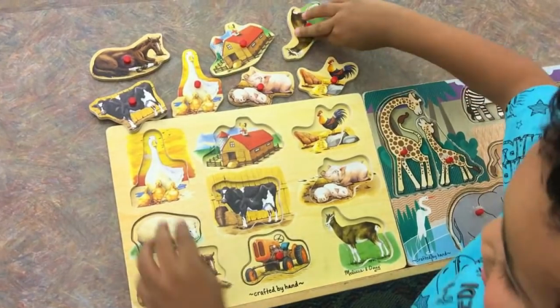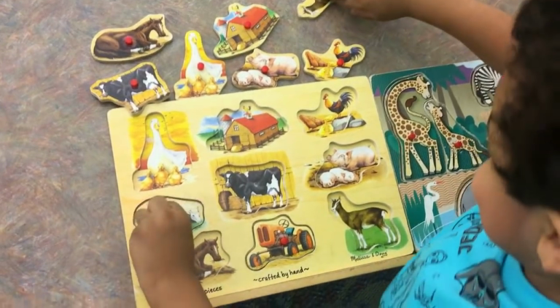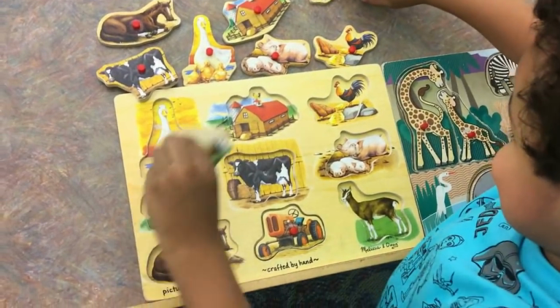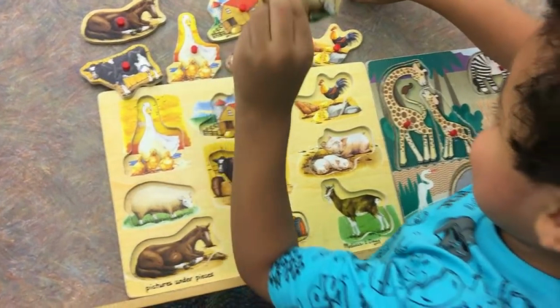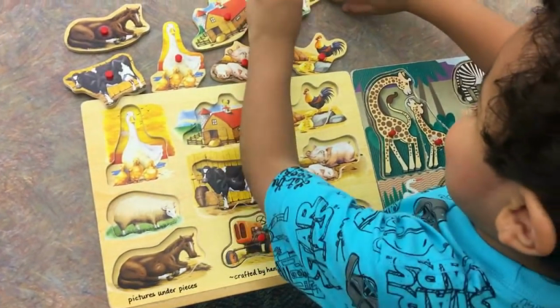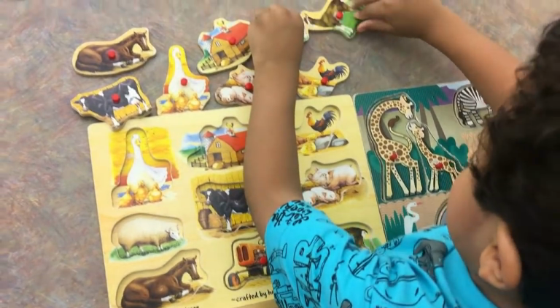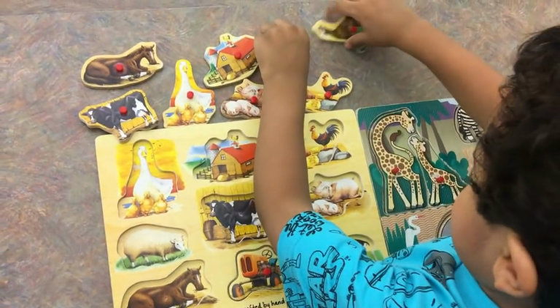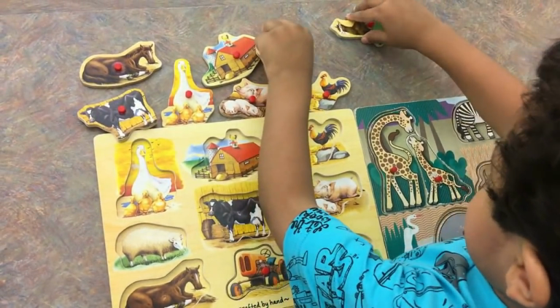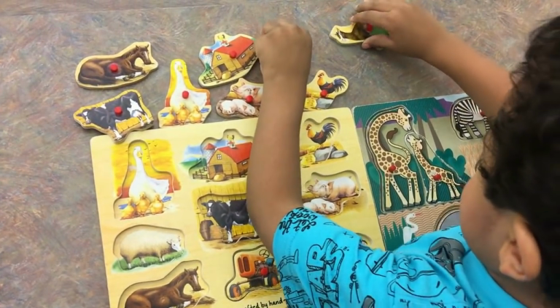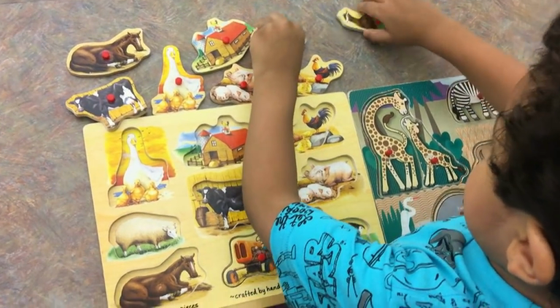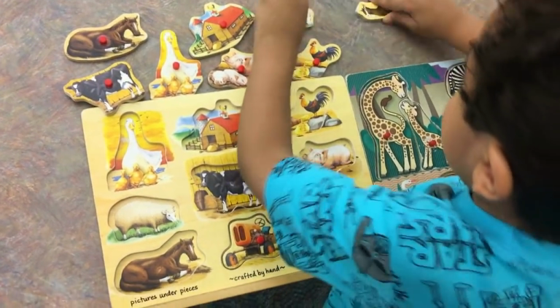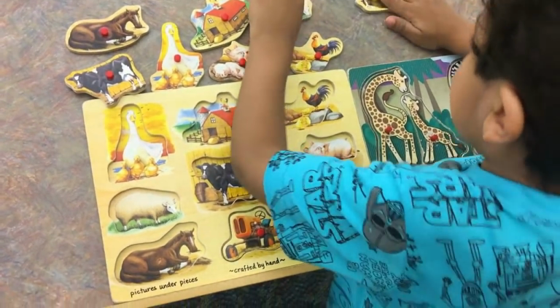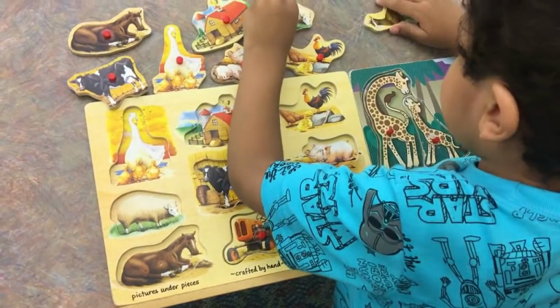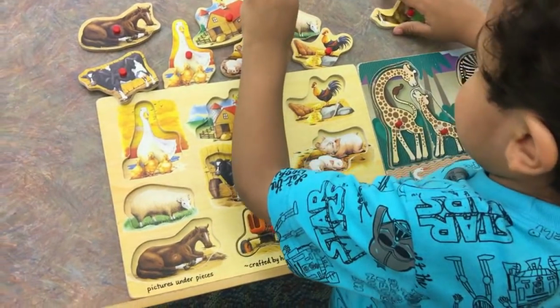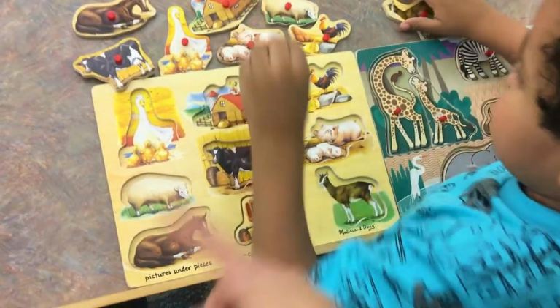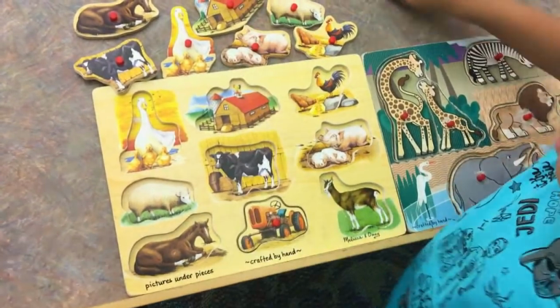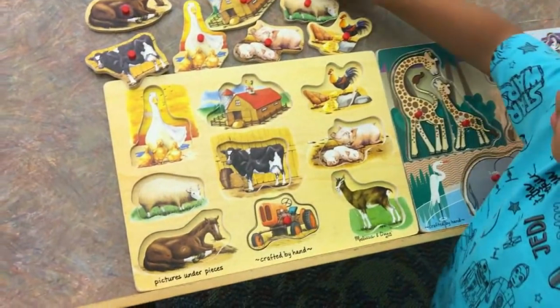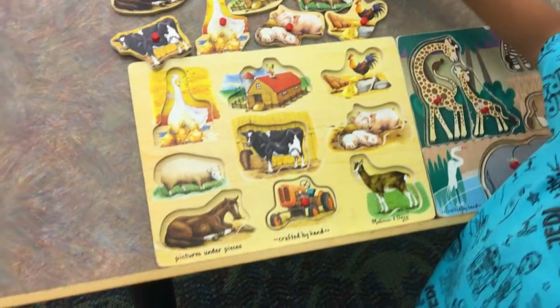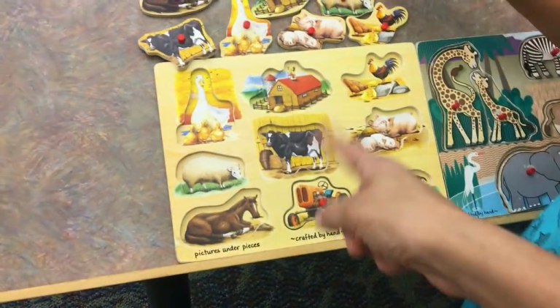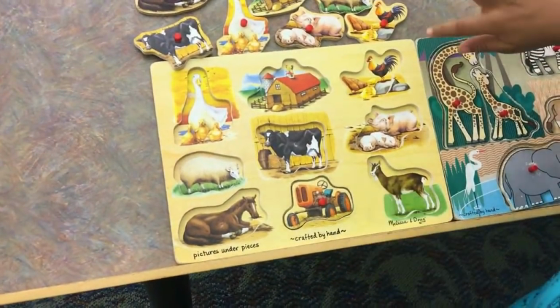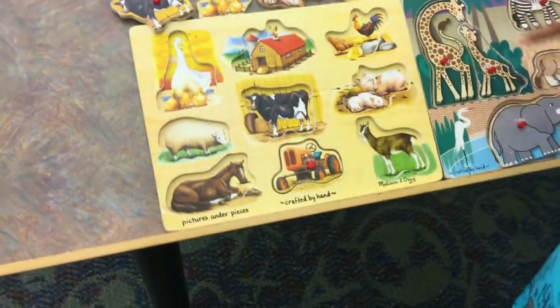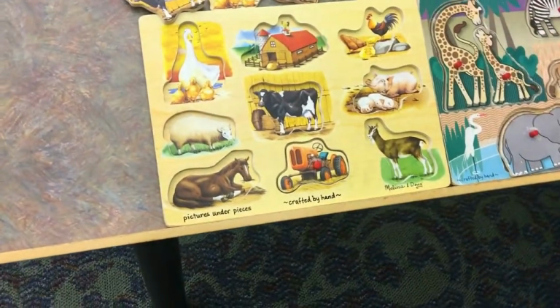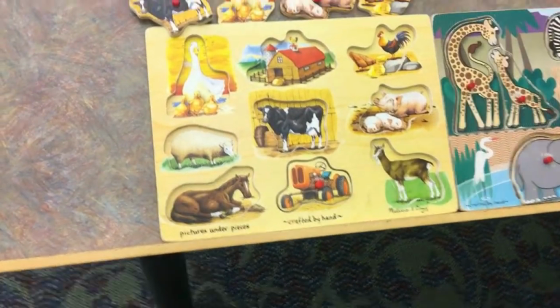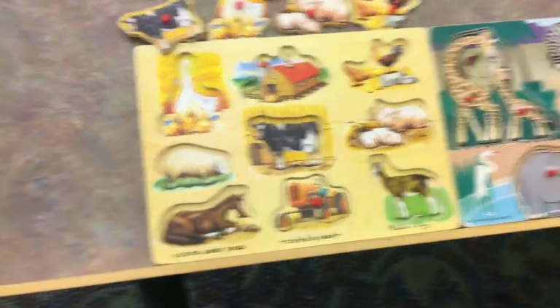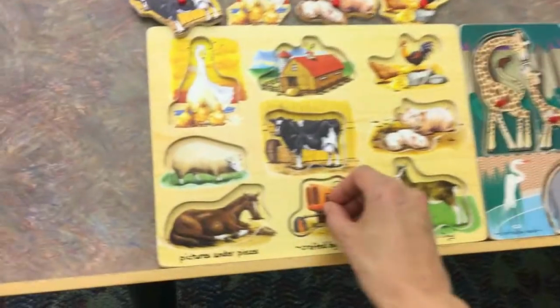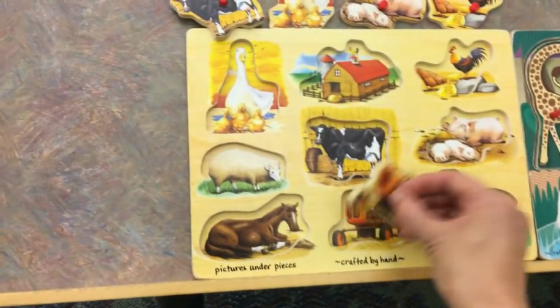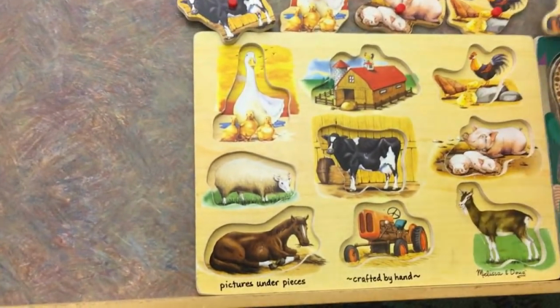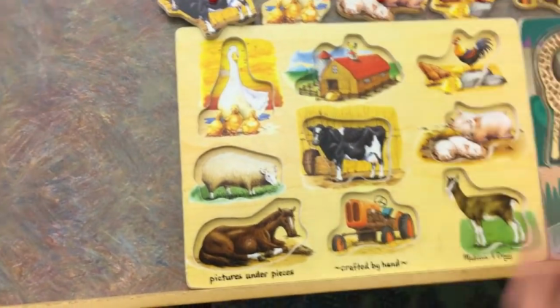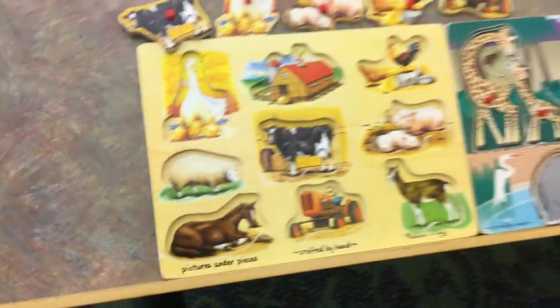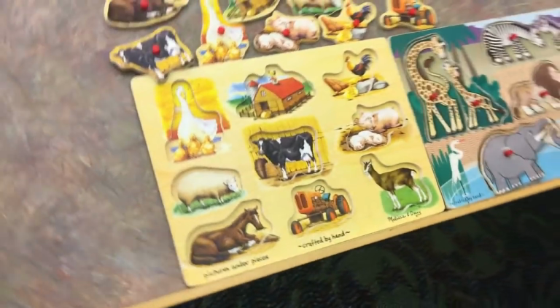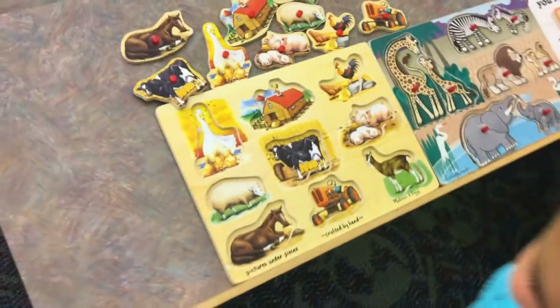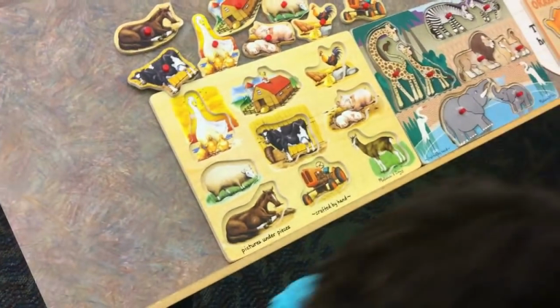You got this. Okay, where do all the animals go? You got to put them back in here. You have to put them back. Please, it's your turn. Please.